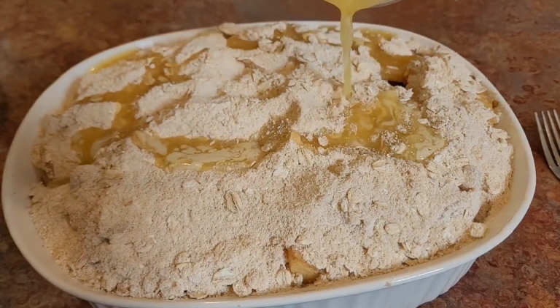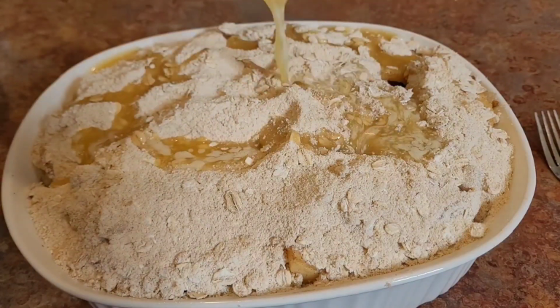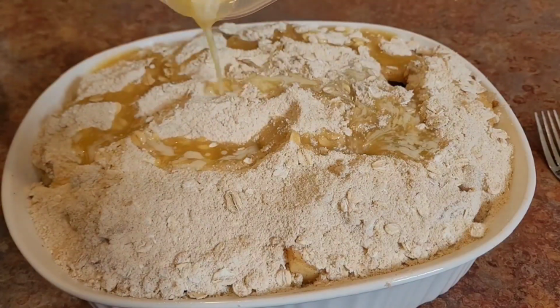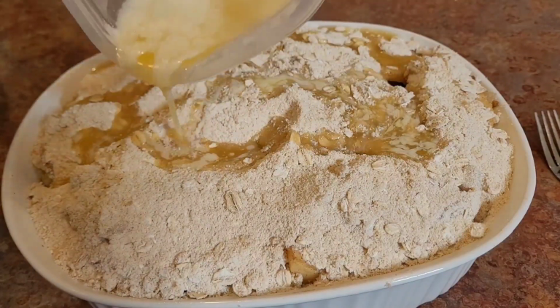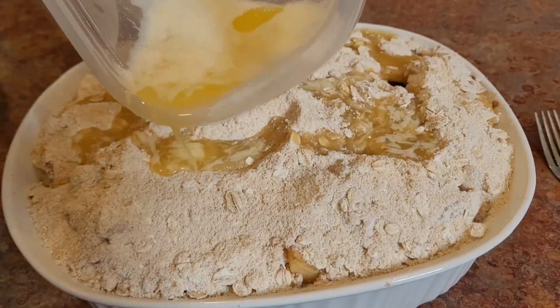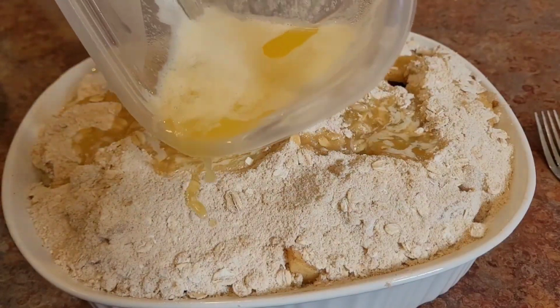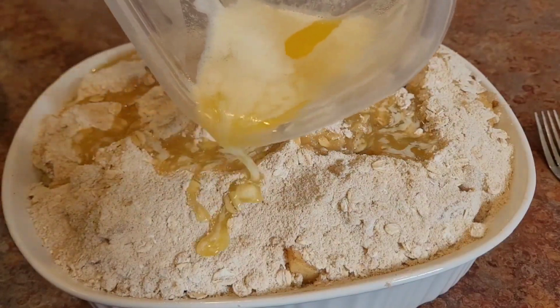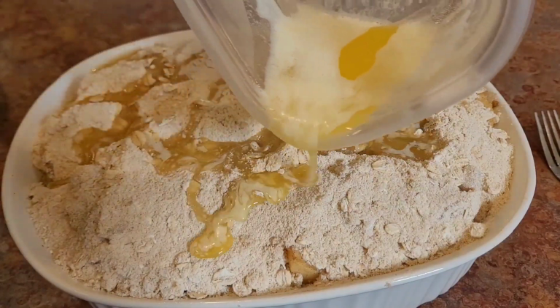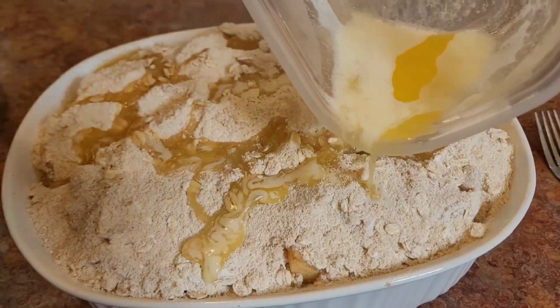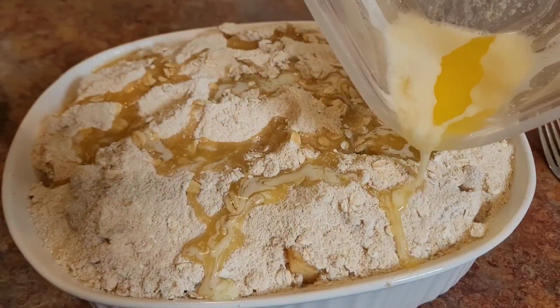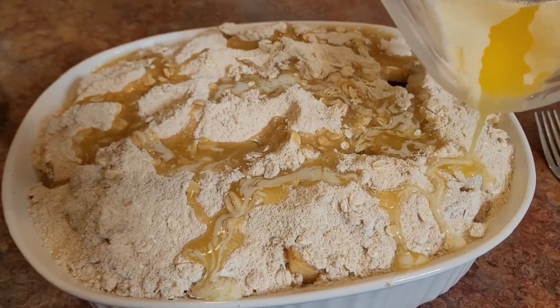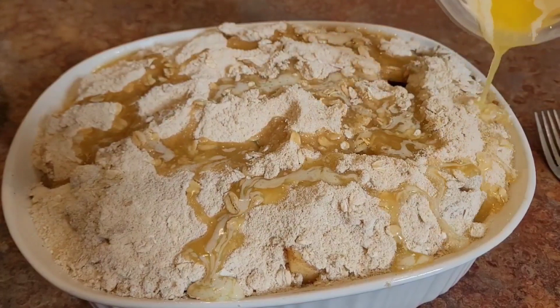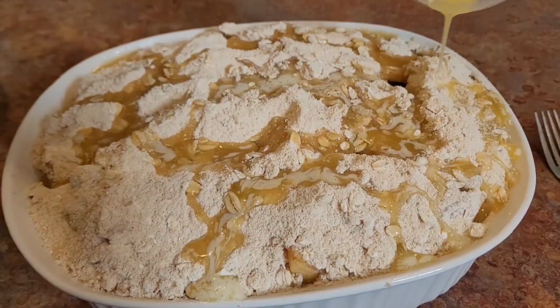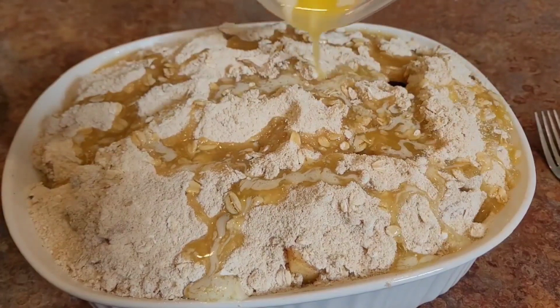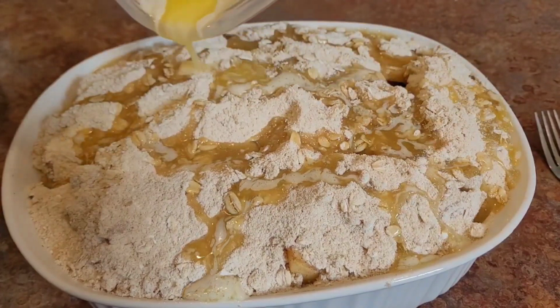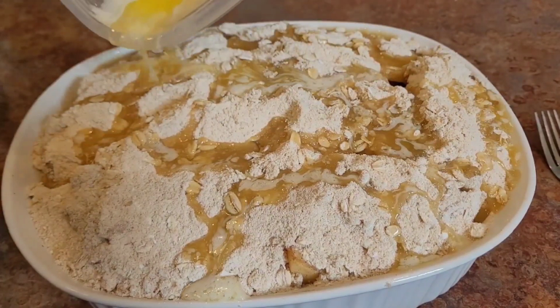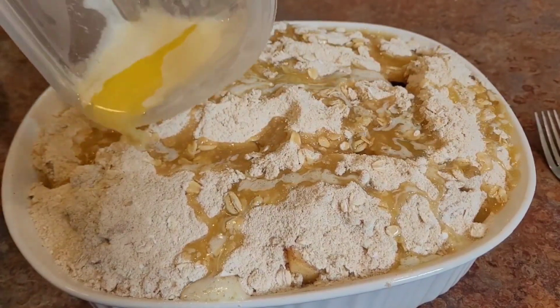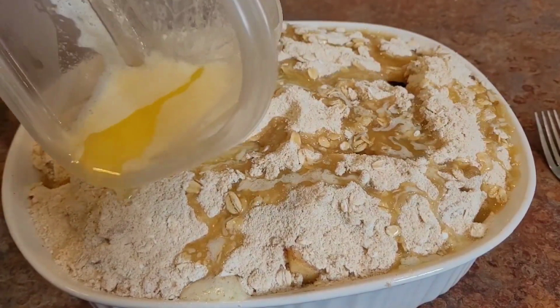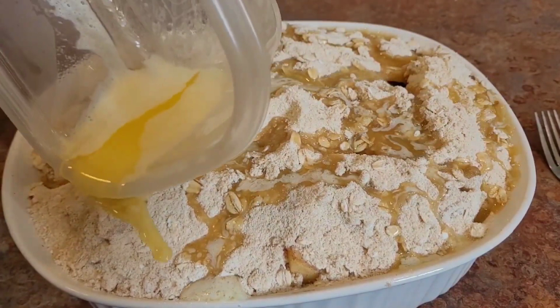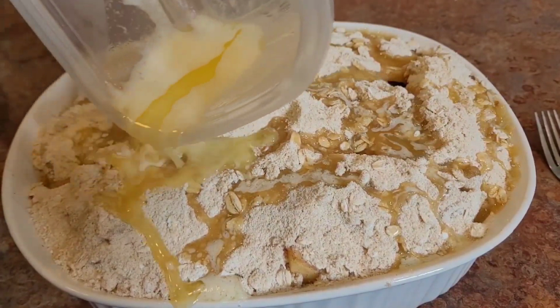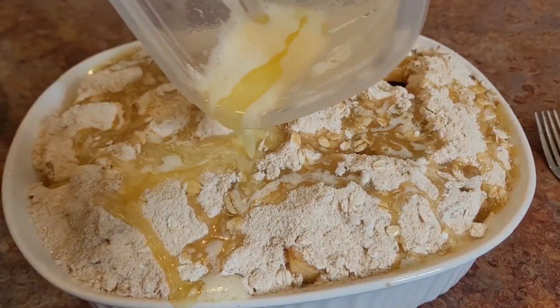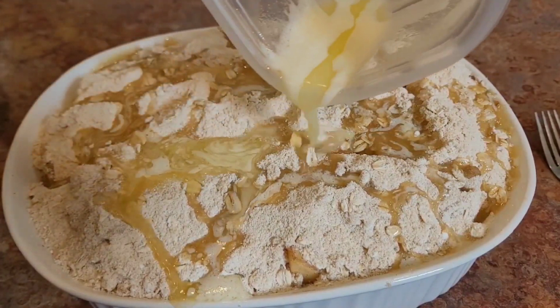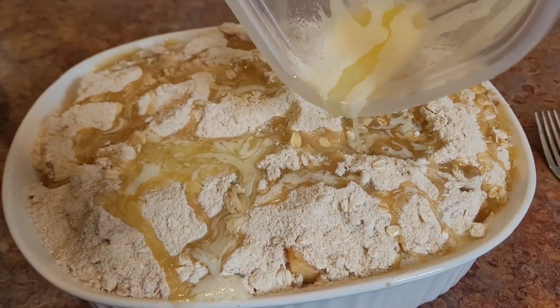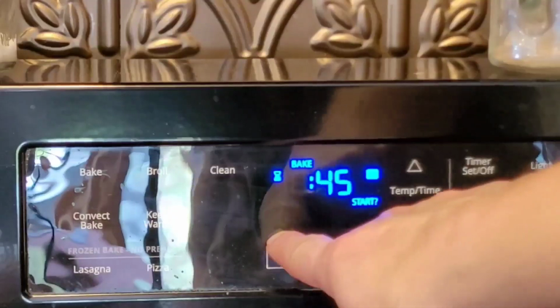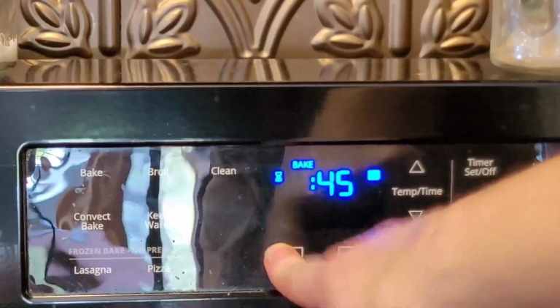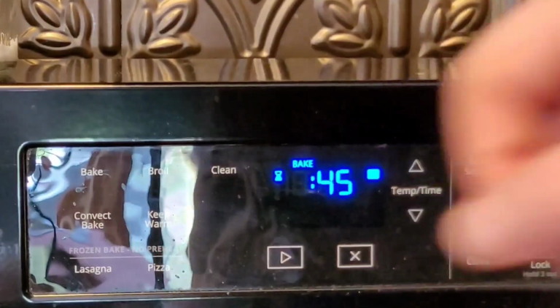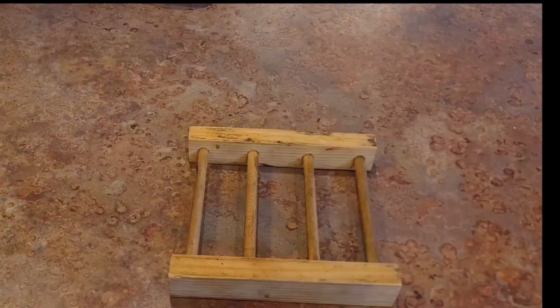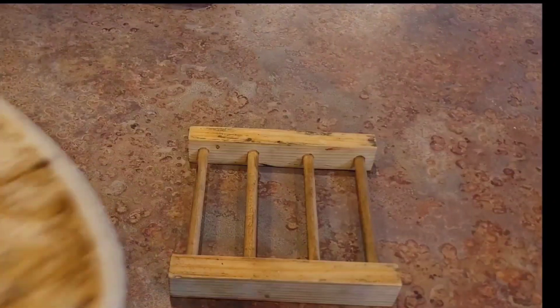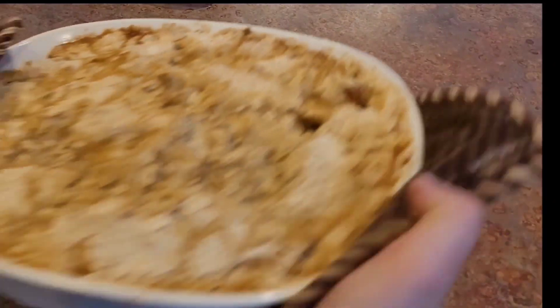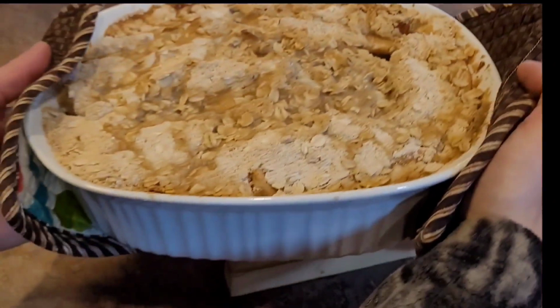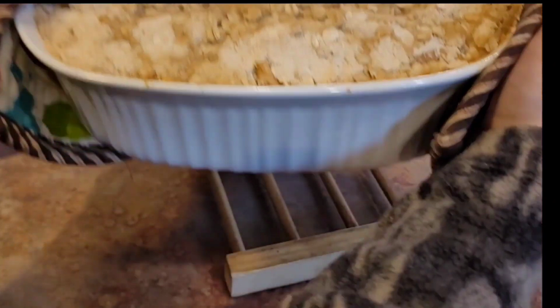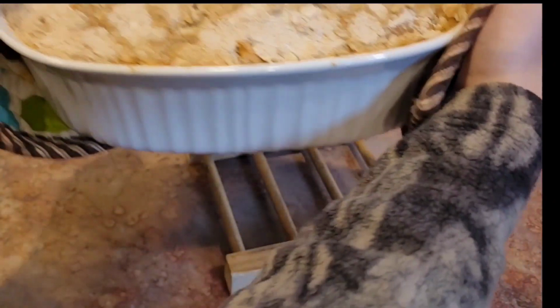Melt one stick of butter and drizzle evenly over top. Place on the middle rack of the oven and bake for 45 minutes.